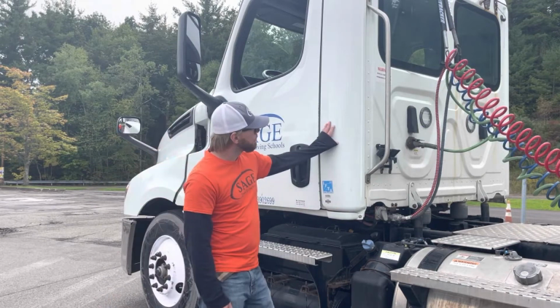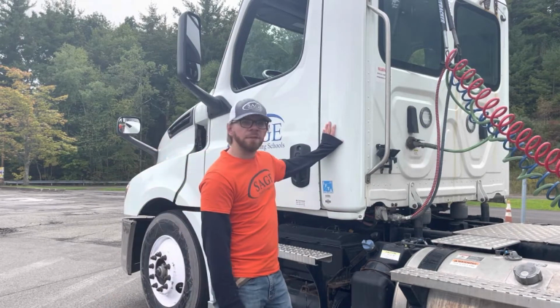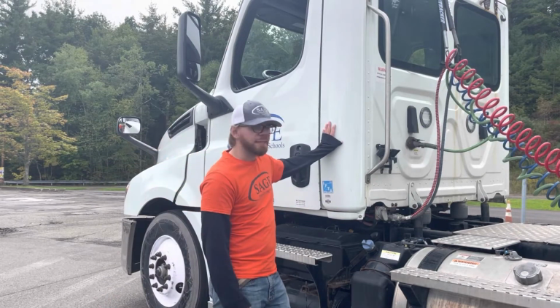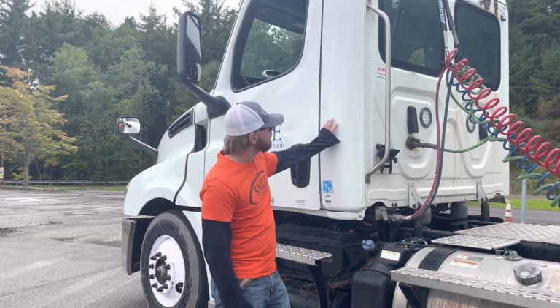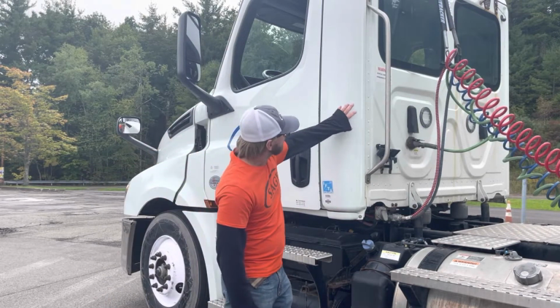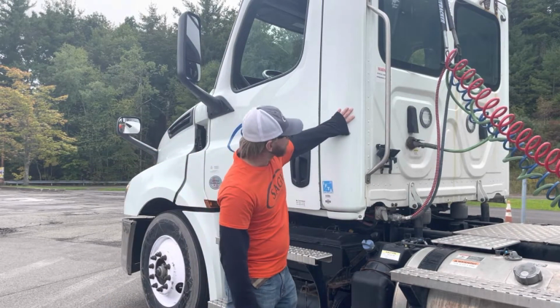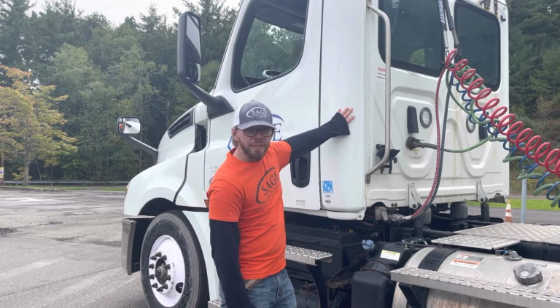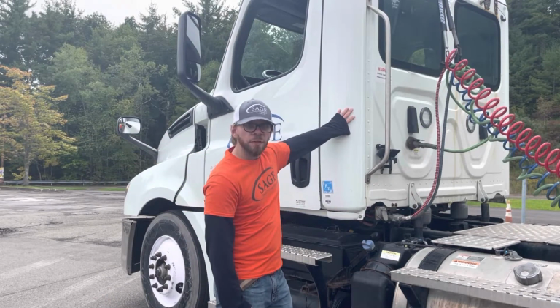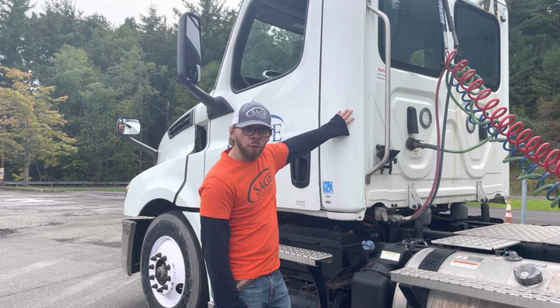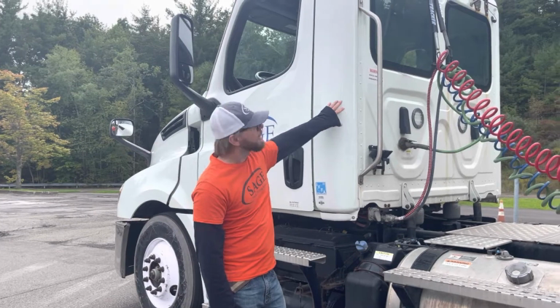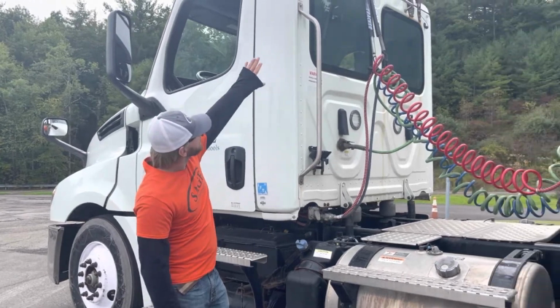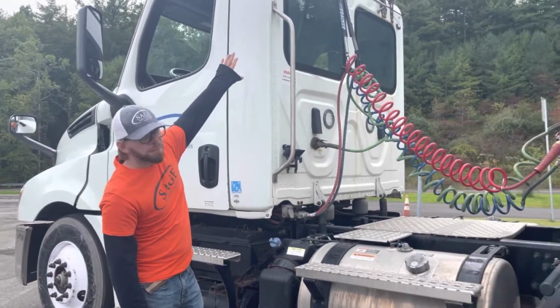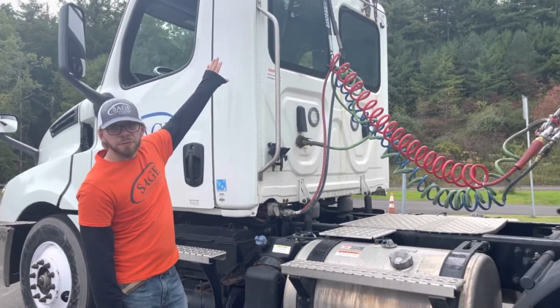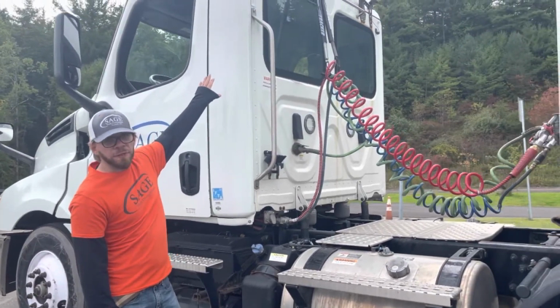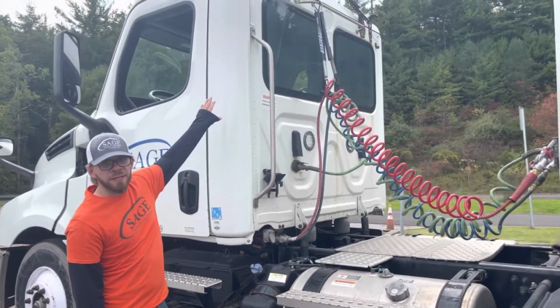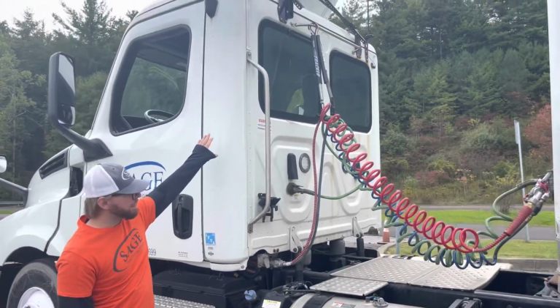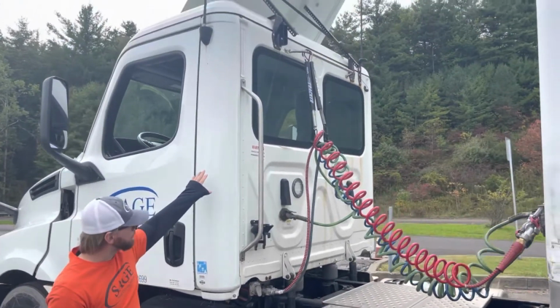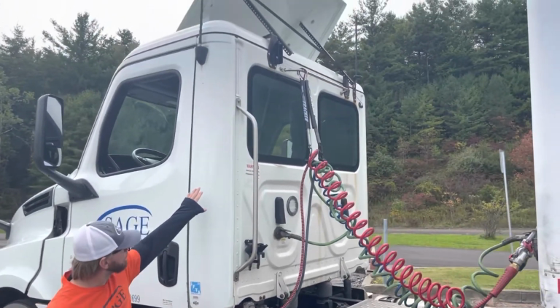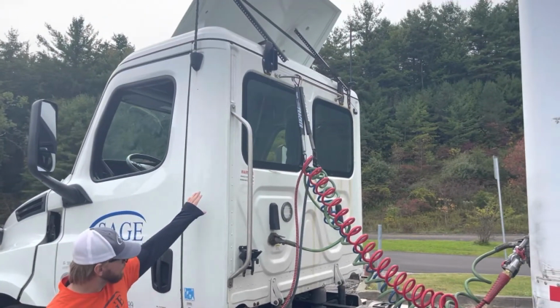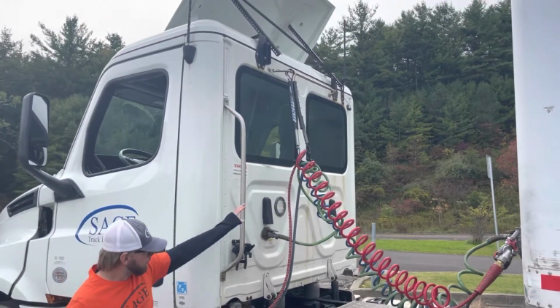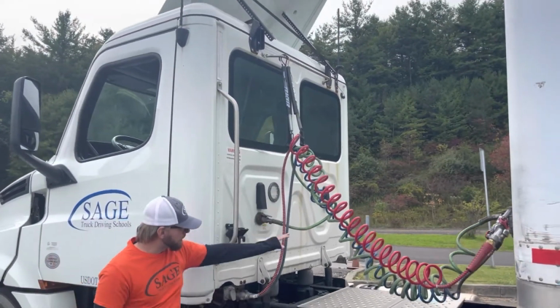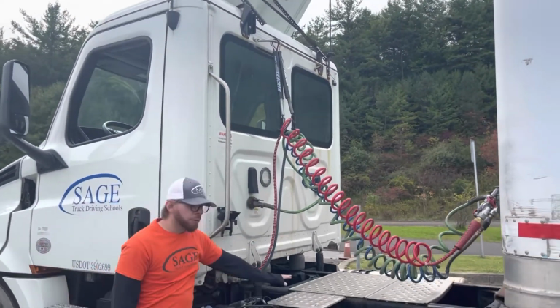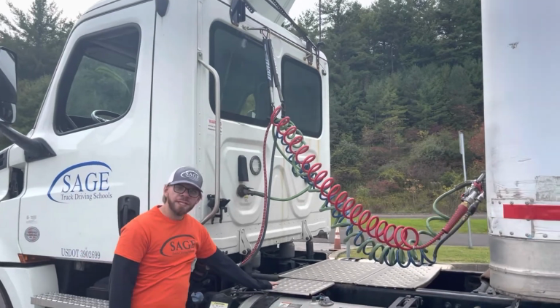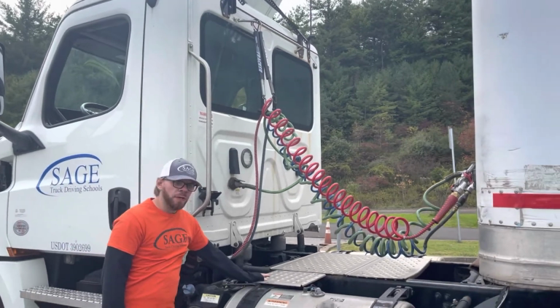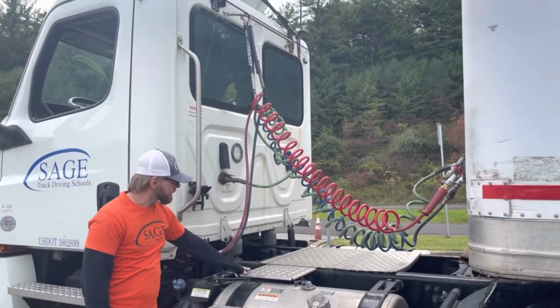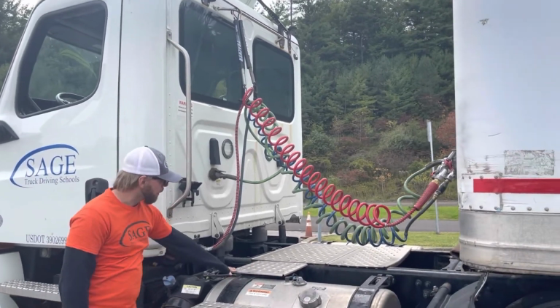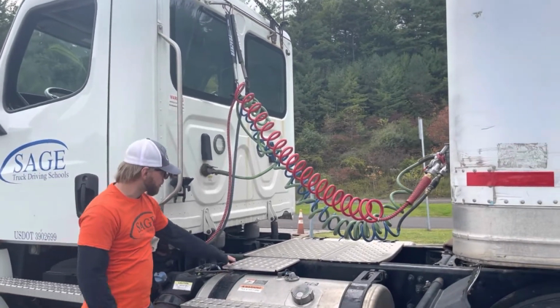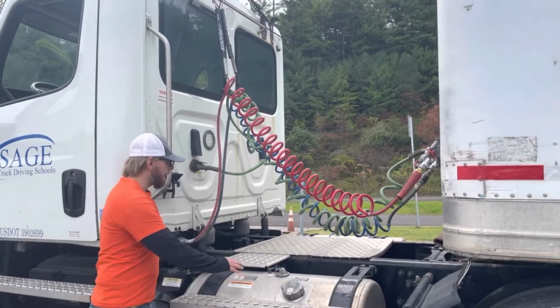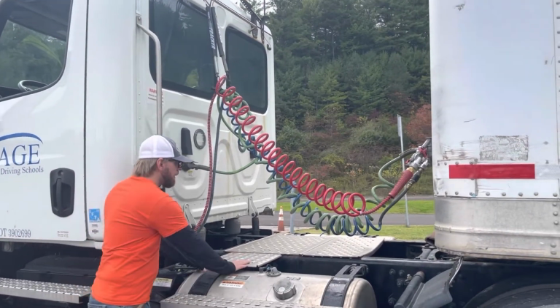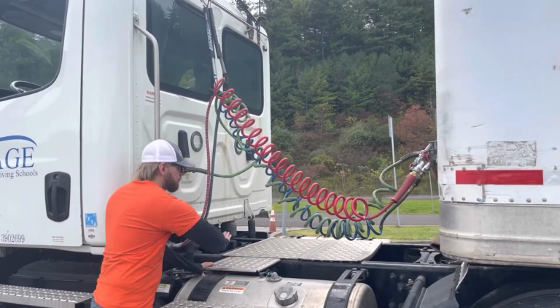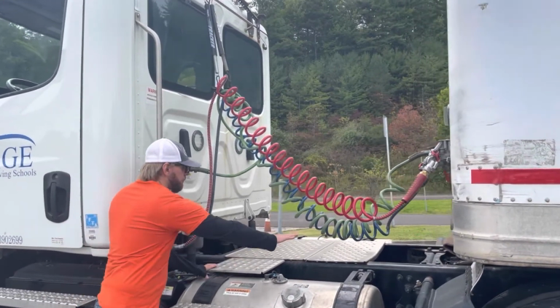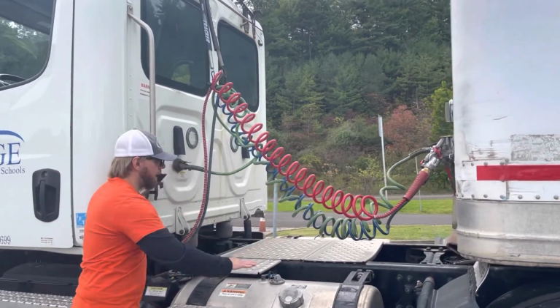Moving to the back of the cab, it has no dents, no holes, and there's the proper DOT reflective tape at the top. Coming down, we're going to go to our catwalk next. The catwalk is securely mounted and there's no debris on it.